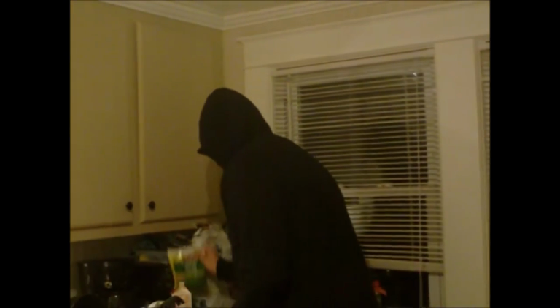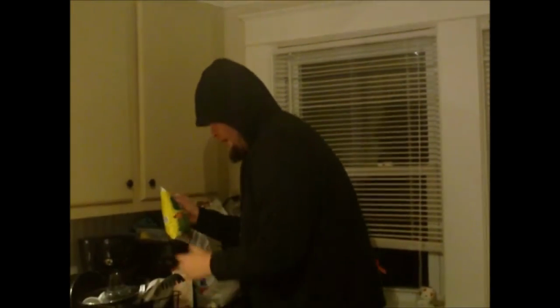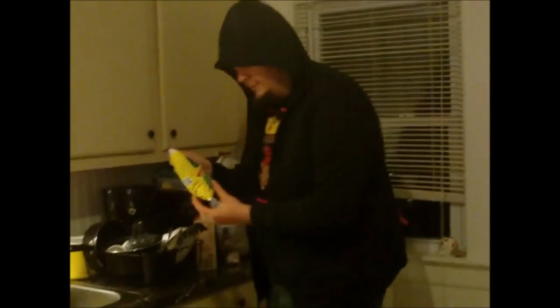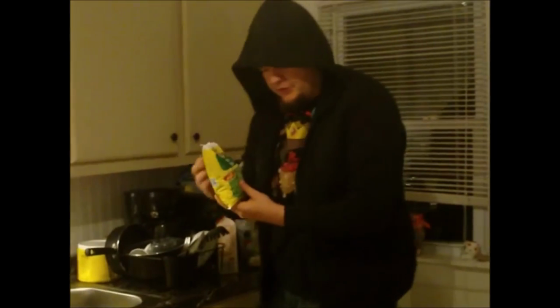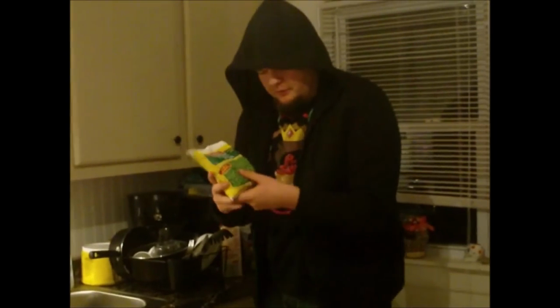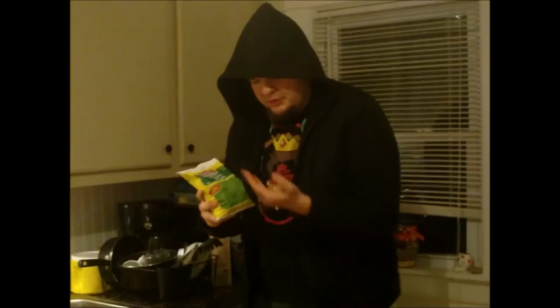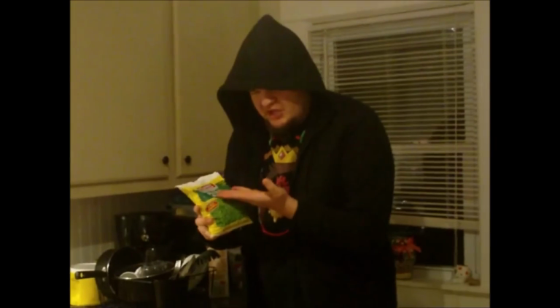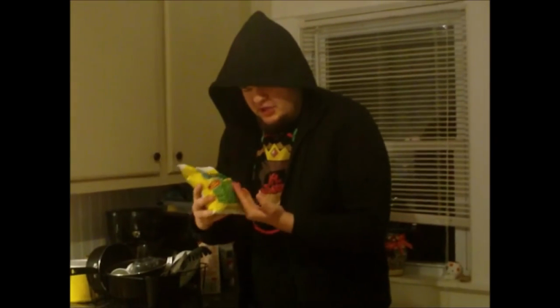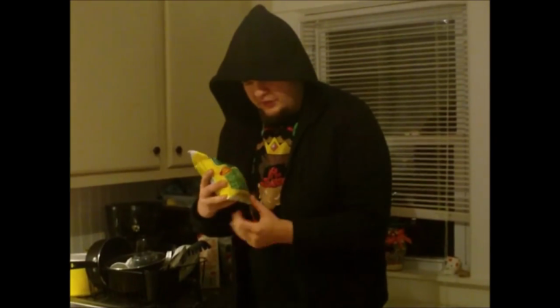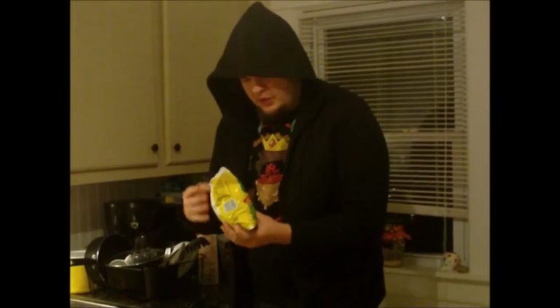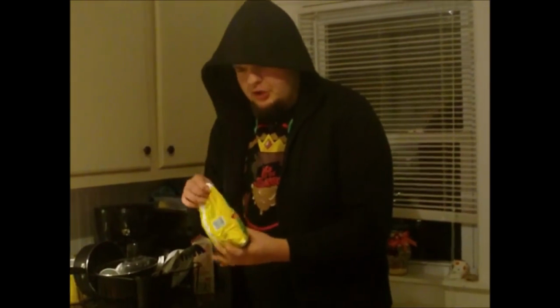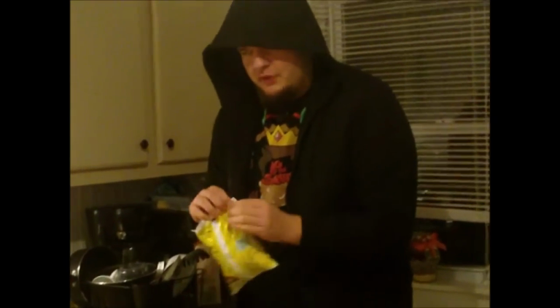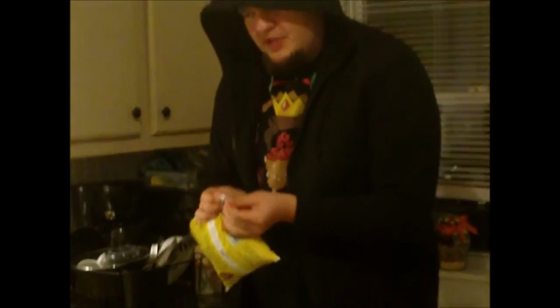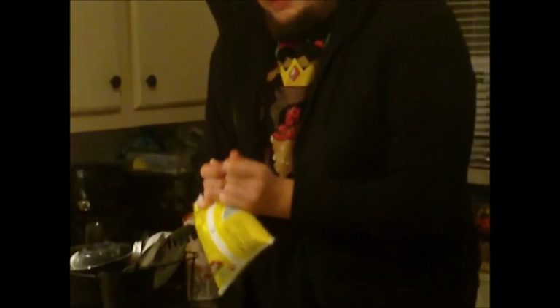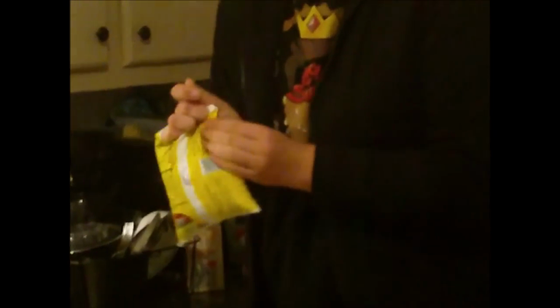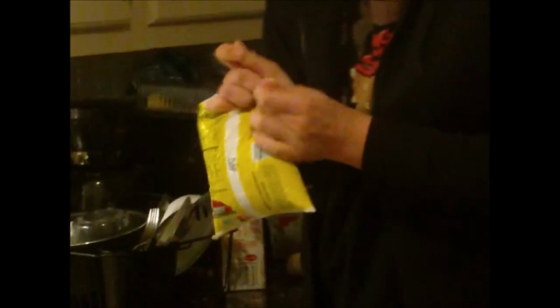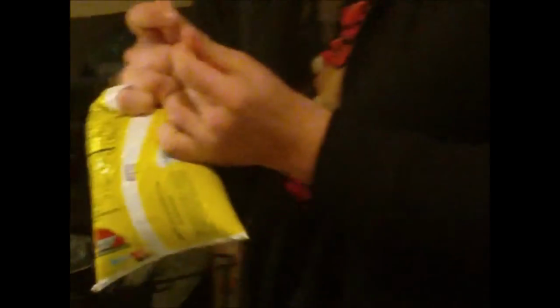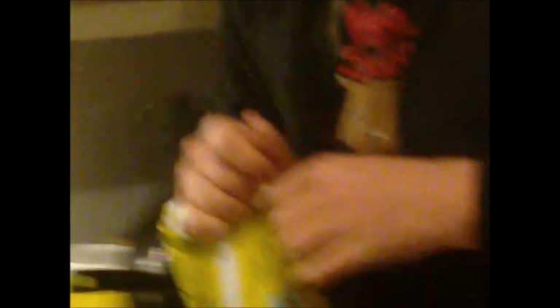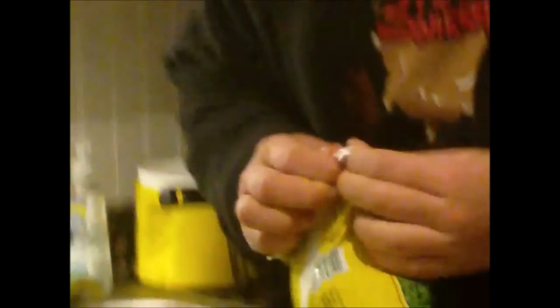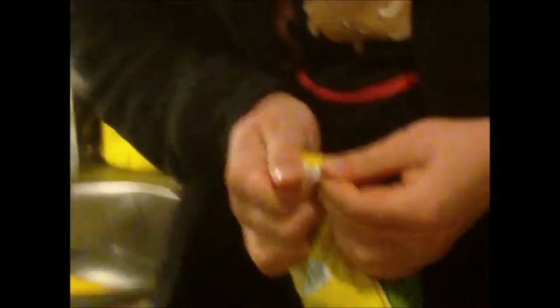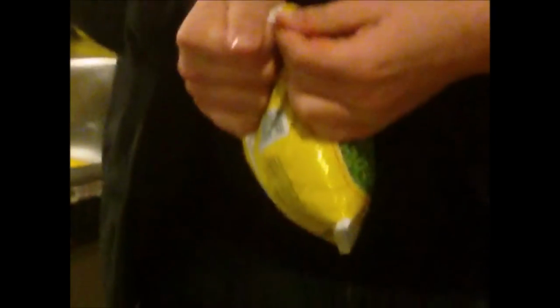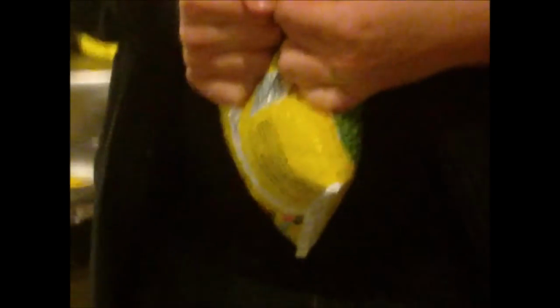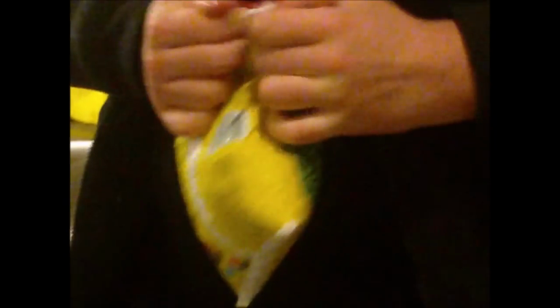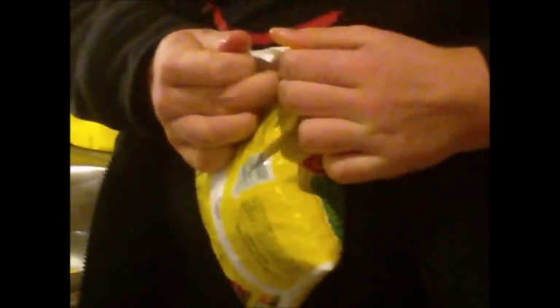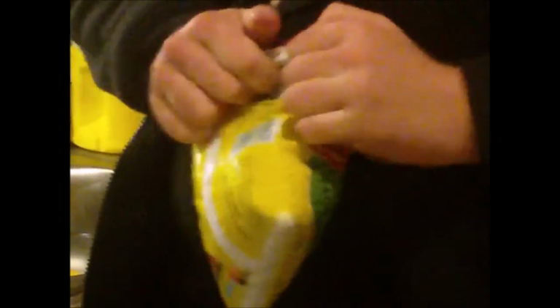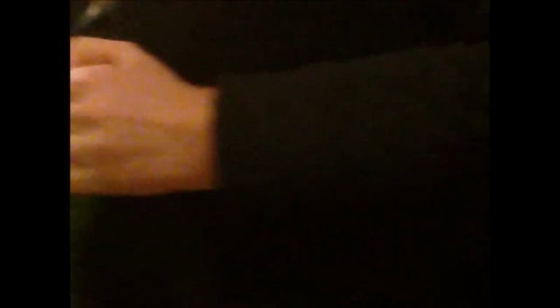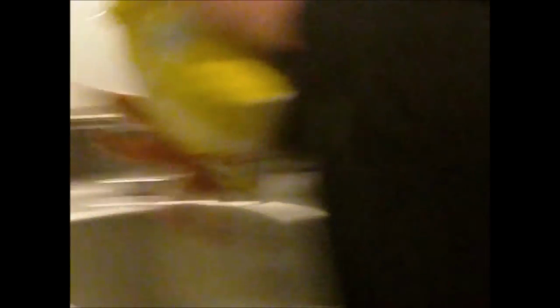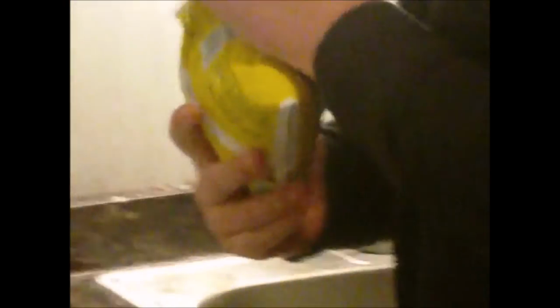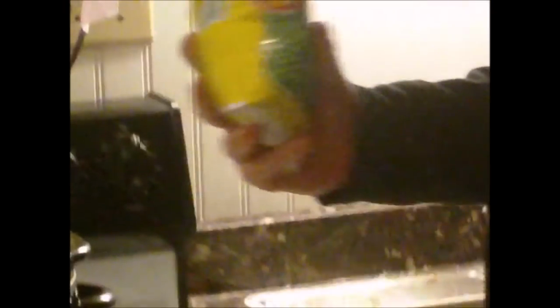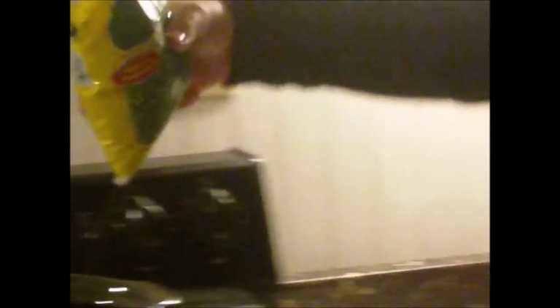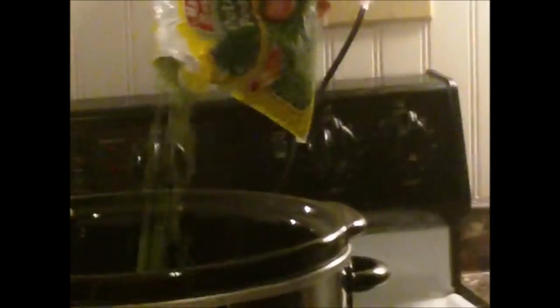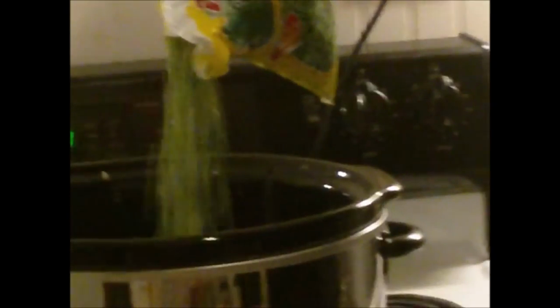We have some petite peas. We're going to open the petite peas and take a look at what we're going to do. We're going to put the peas in the crock pot.